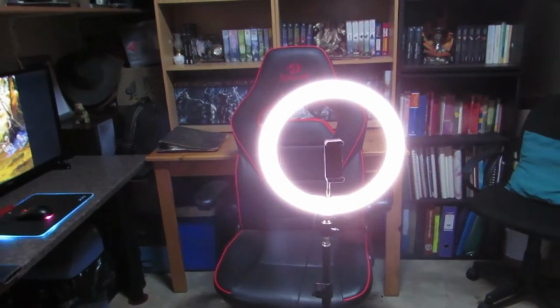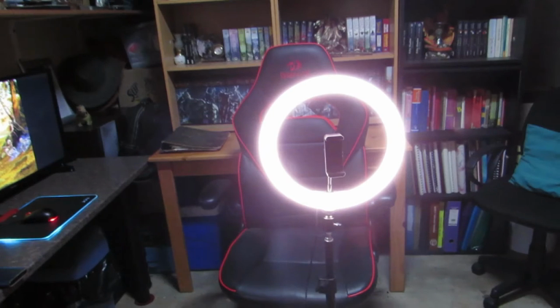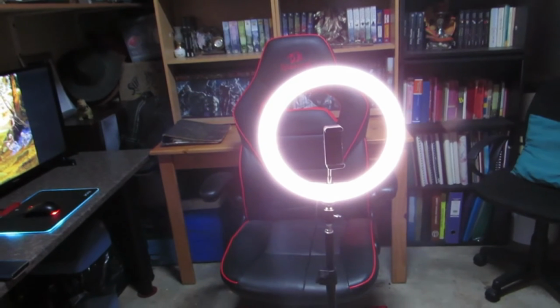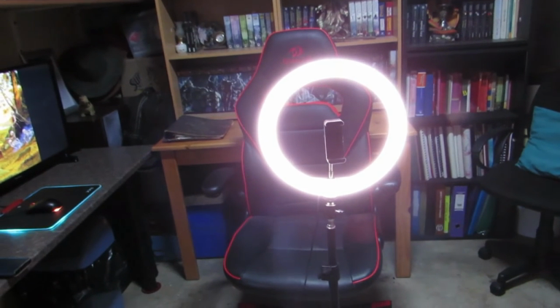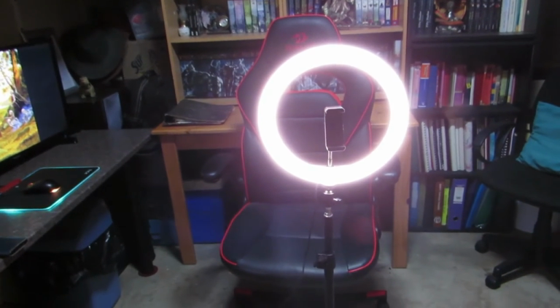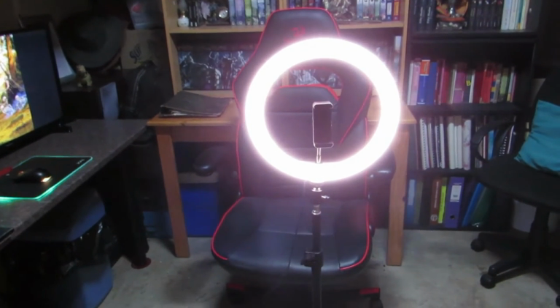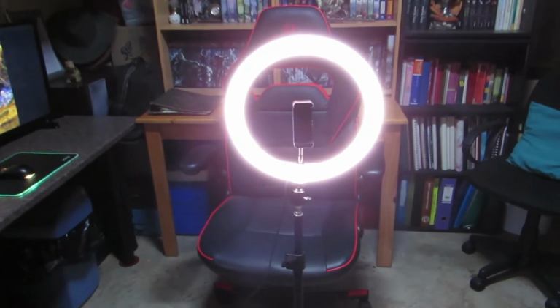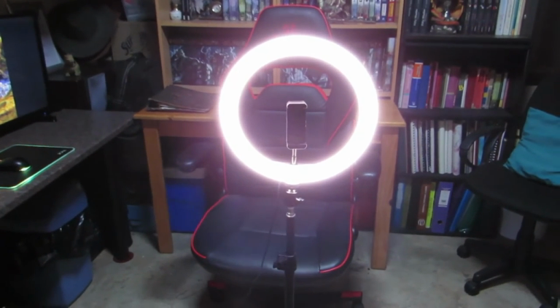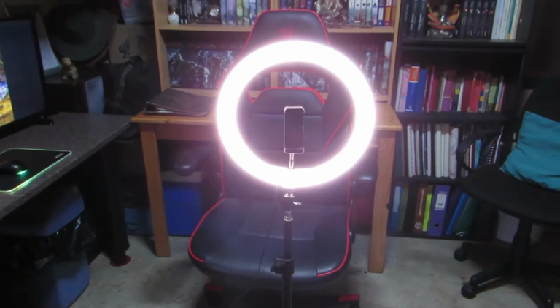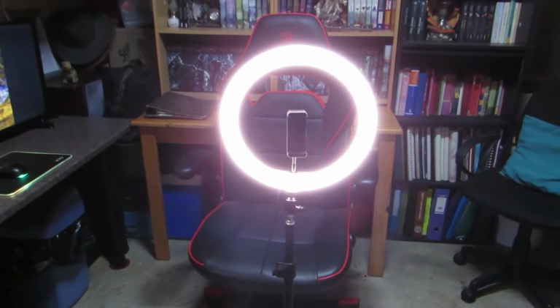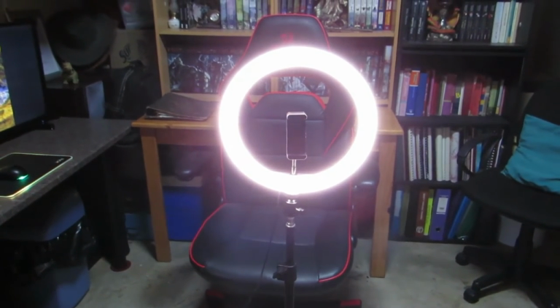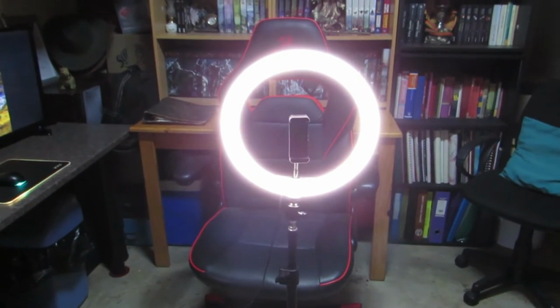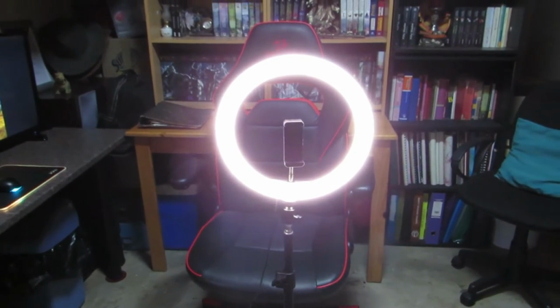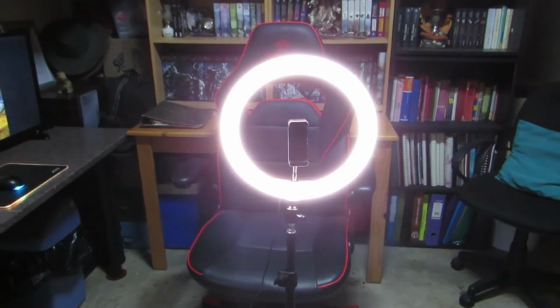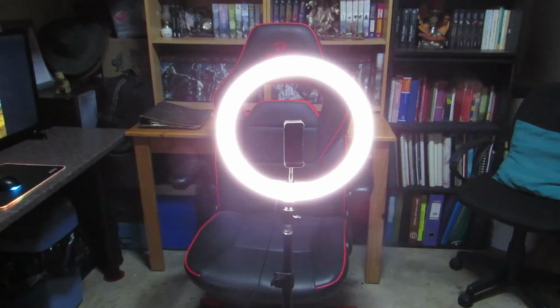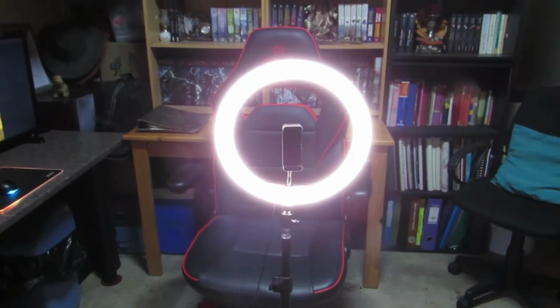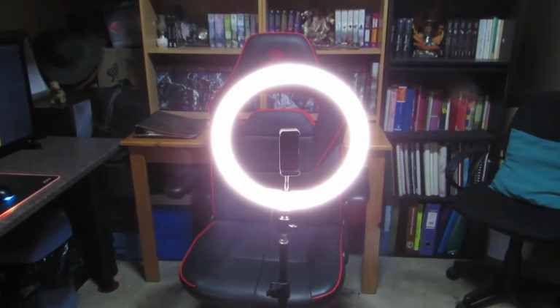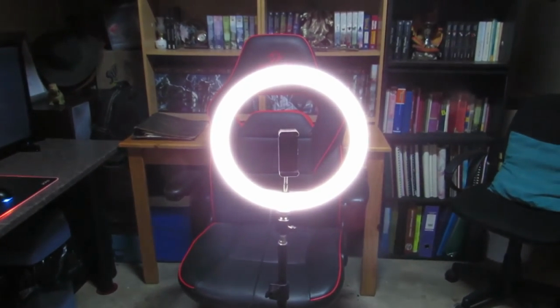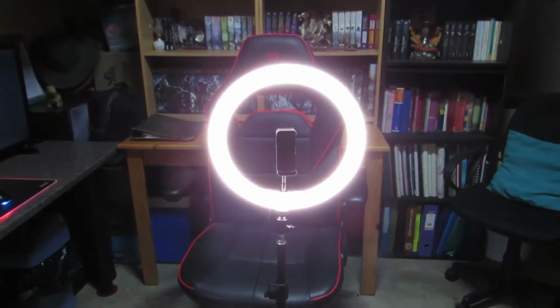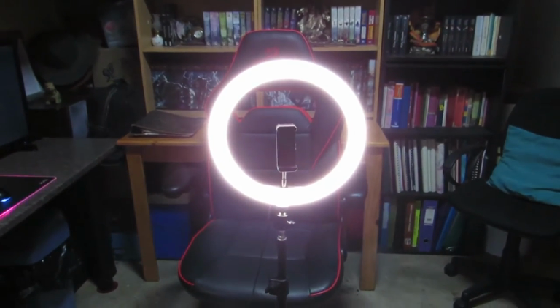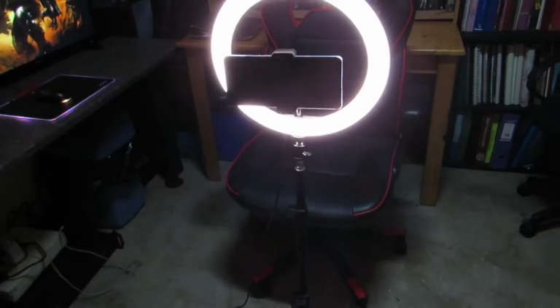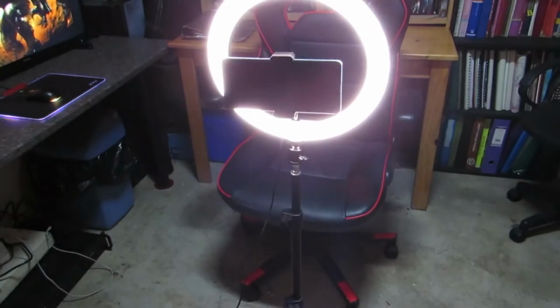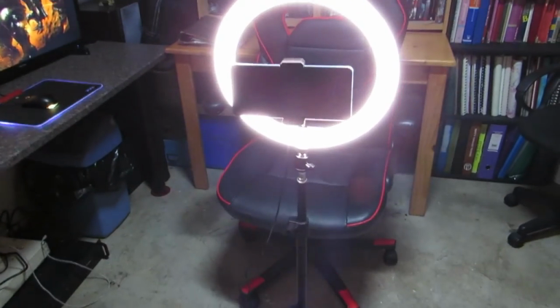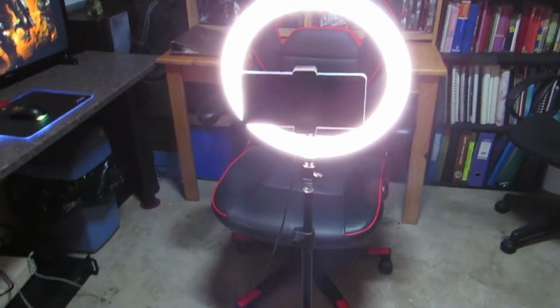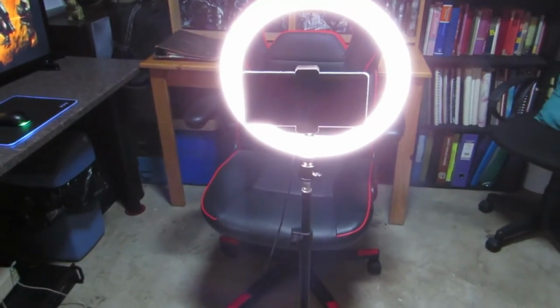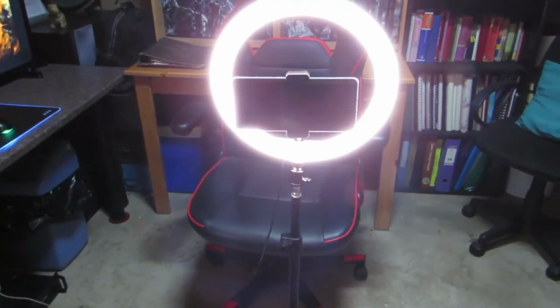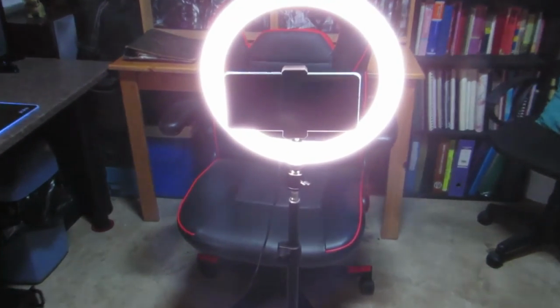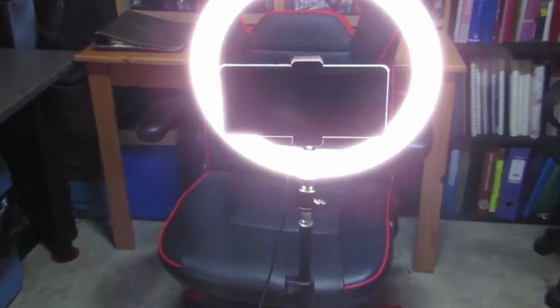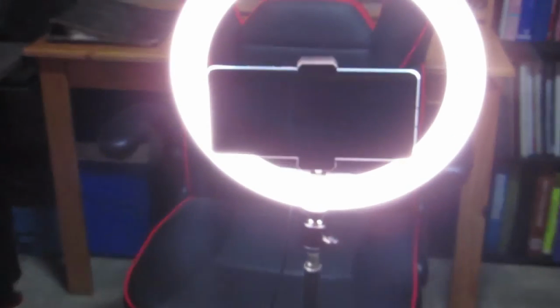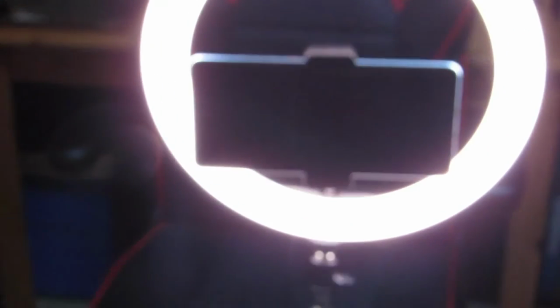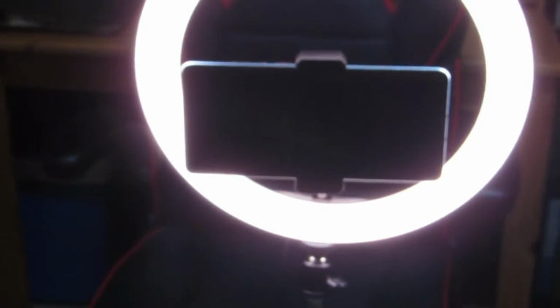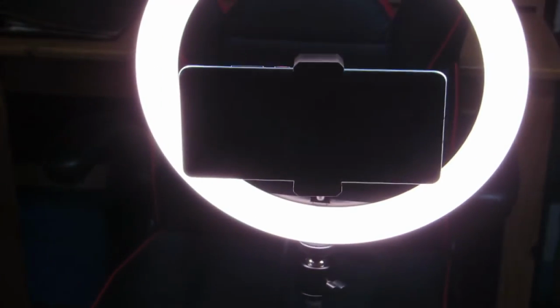When connected to a power source, your control unit will have a nice blue light. I have found on the brightest setting though that the light can be quite blinding. As you guys can clearly see, my P30 Pro is fitting quite nicely in the holder.